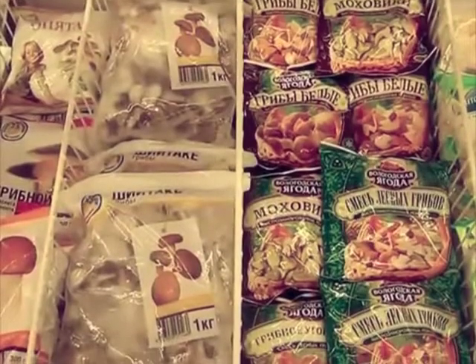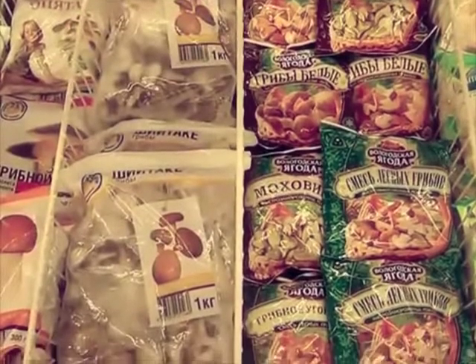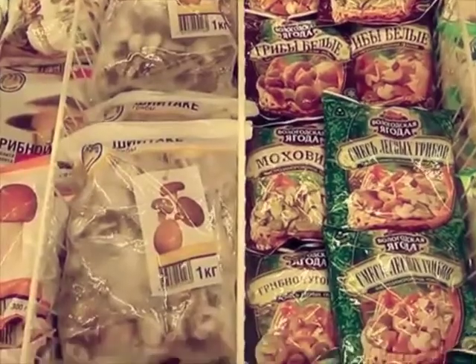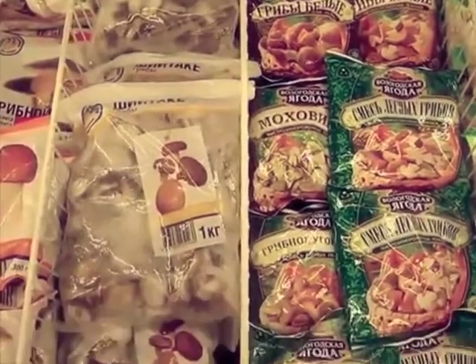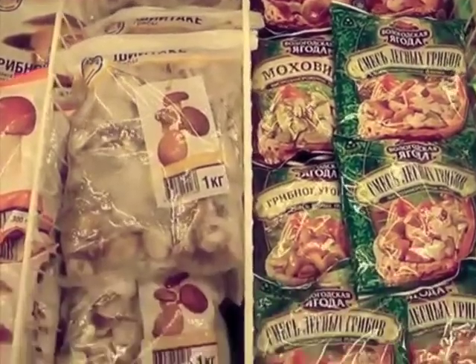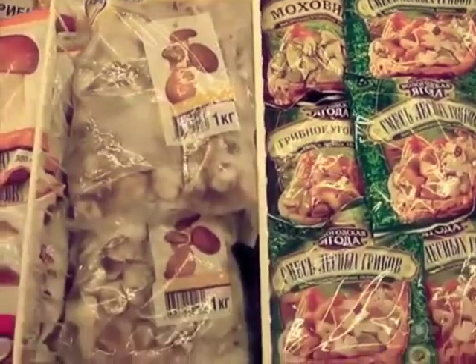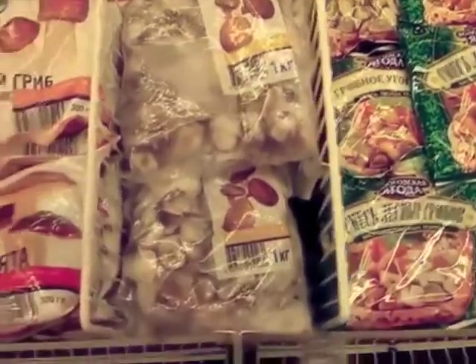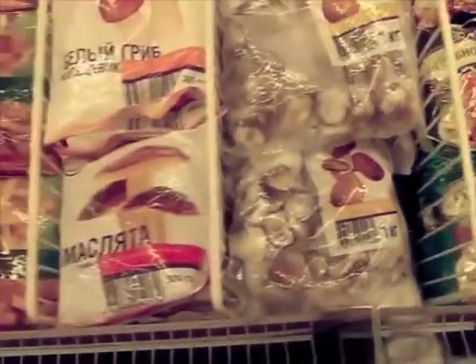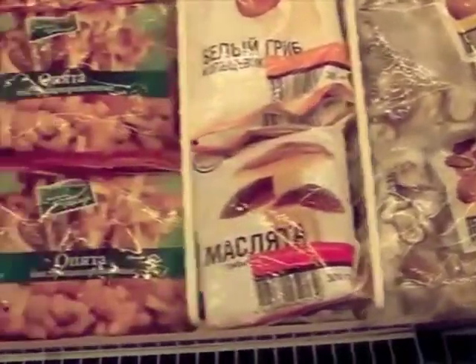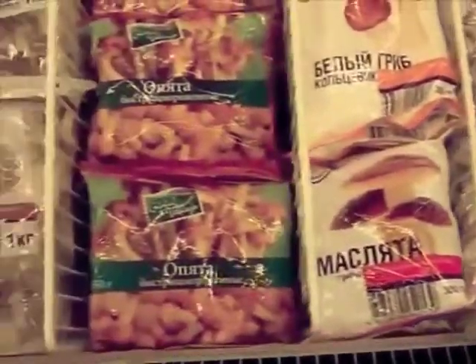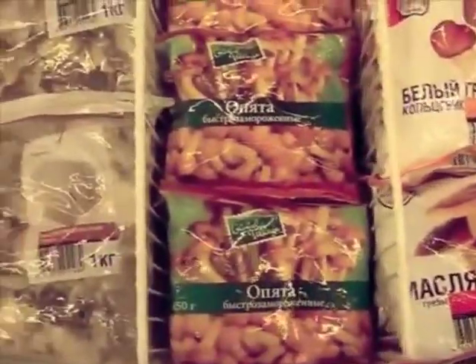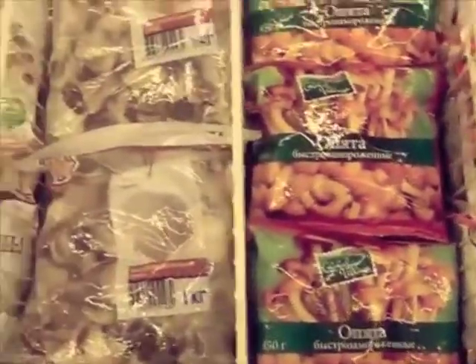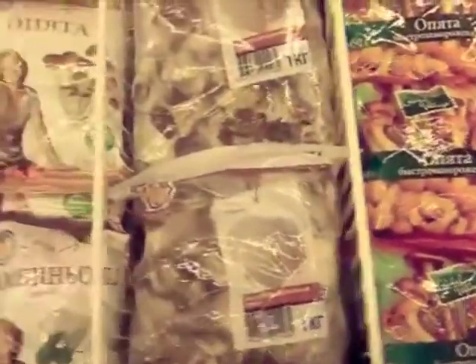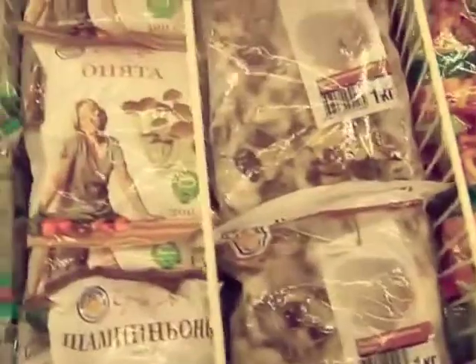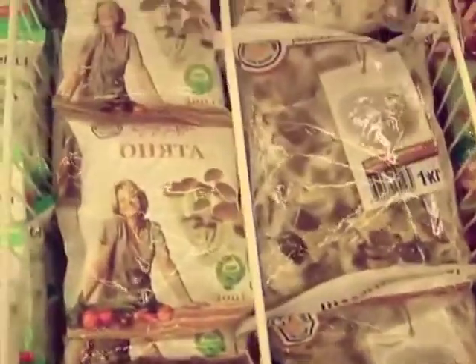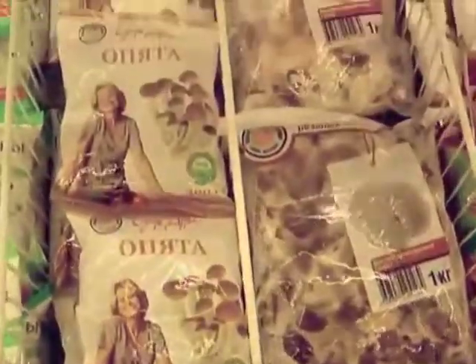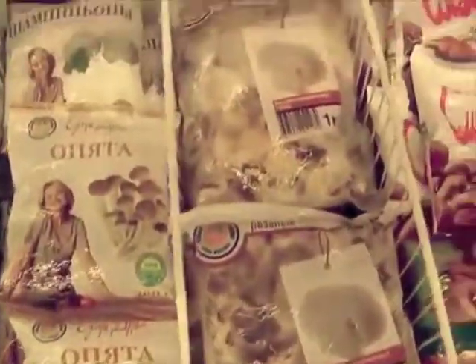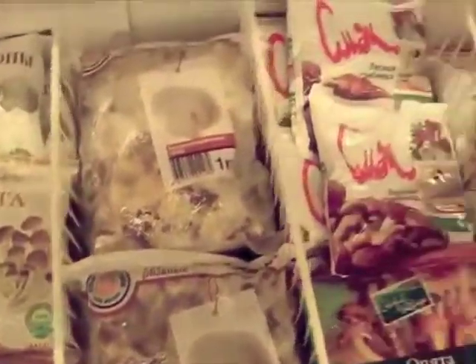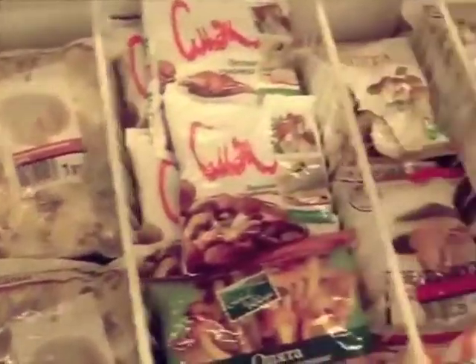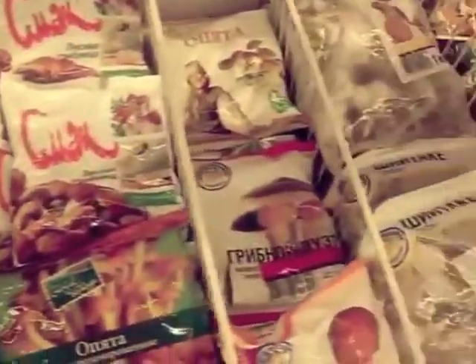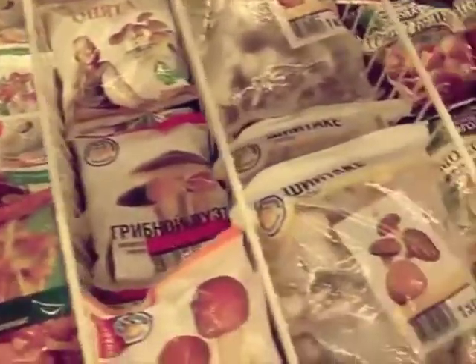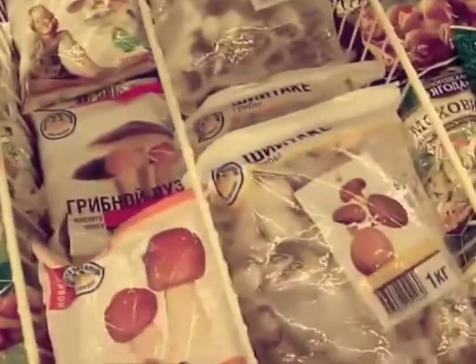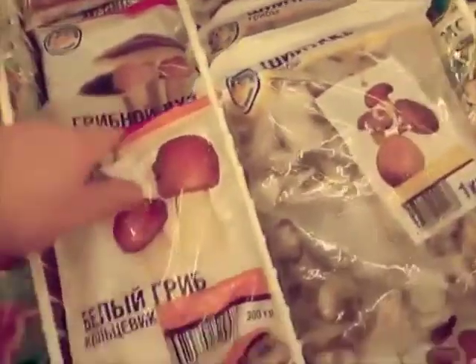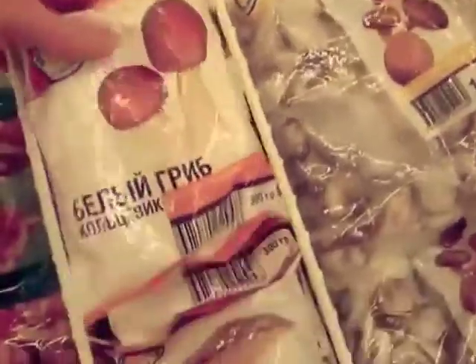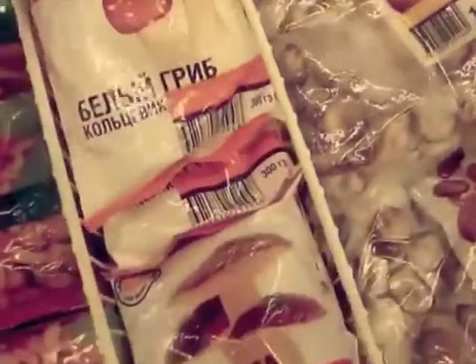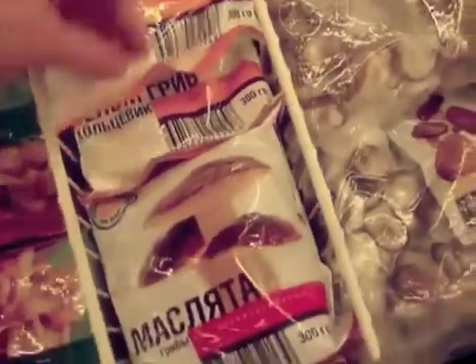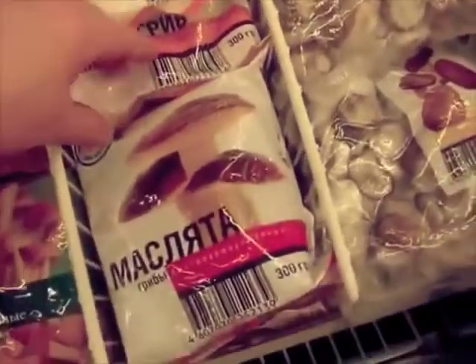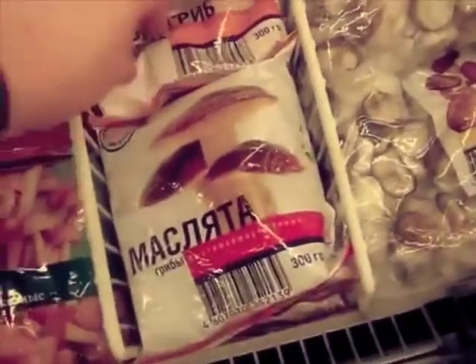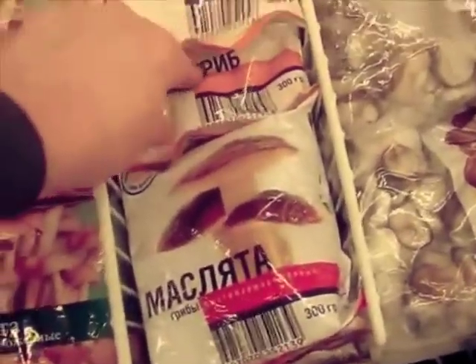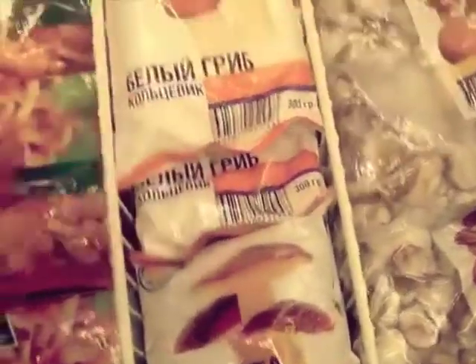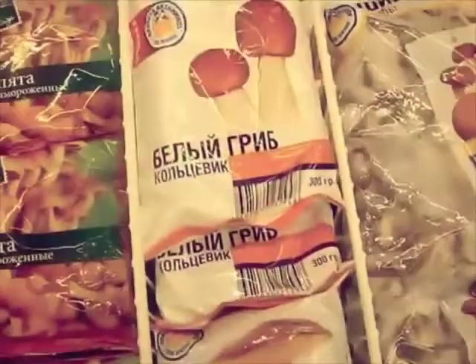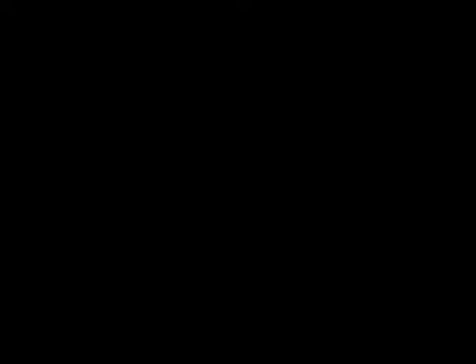This is the frozen vegetable section in a typical Russian supermarket. As you can see, there are many different packages of frozen wild mushrooms for sale, ranging from the cheap varieties on up to the most expensive, which are the small porcini mushrooms for about $3 a package in American money.